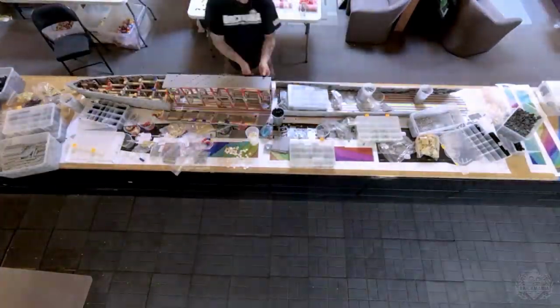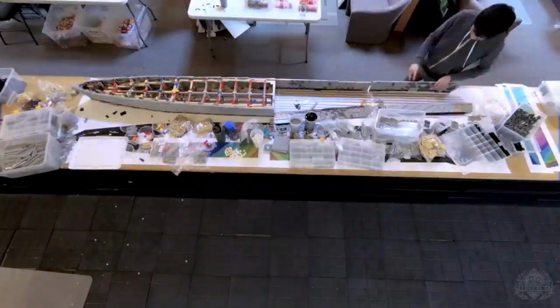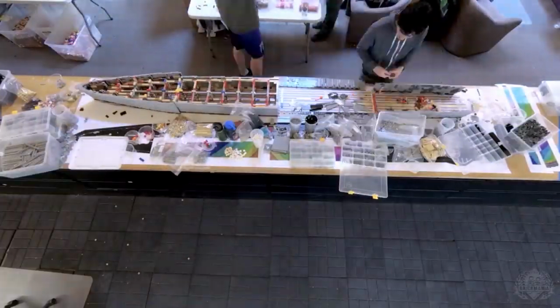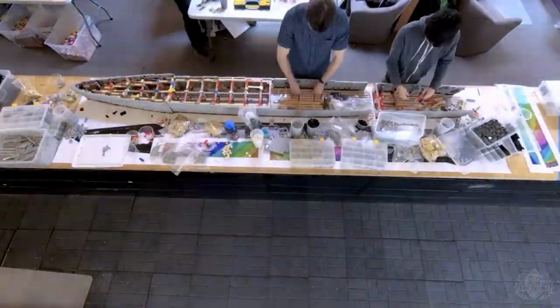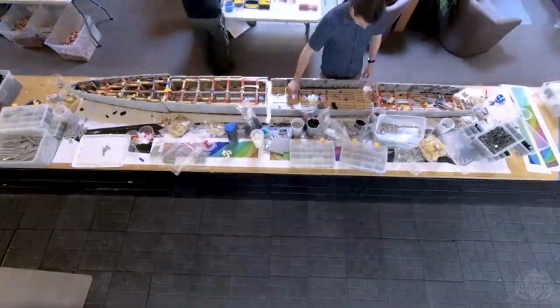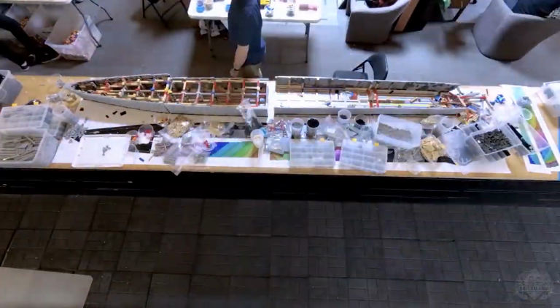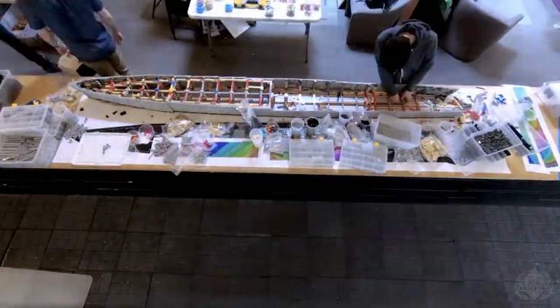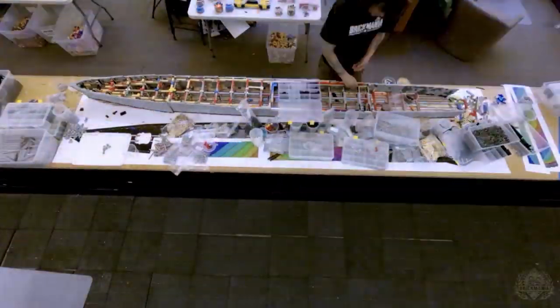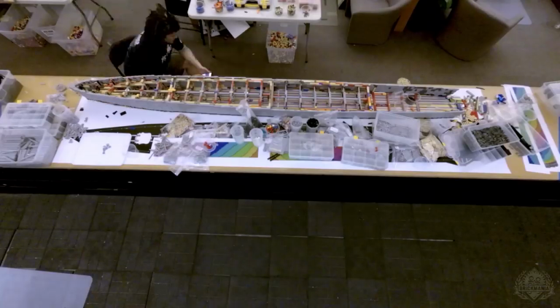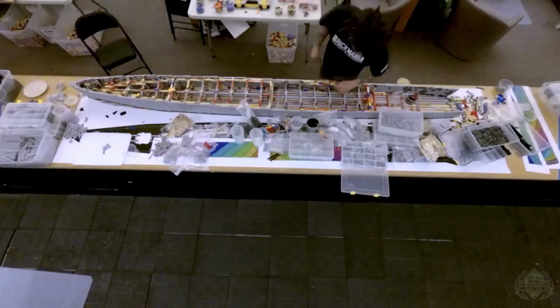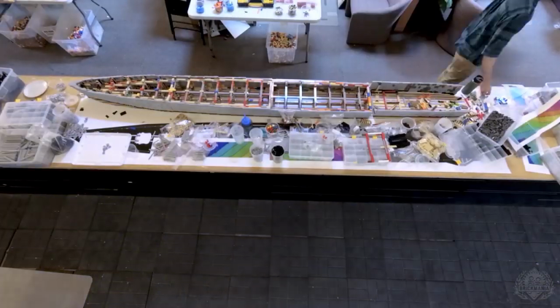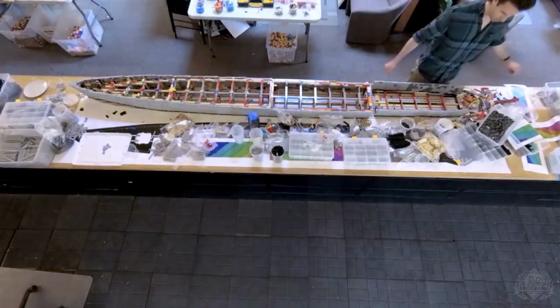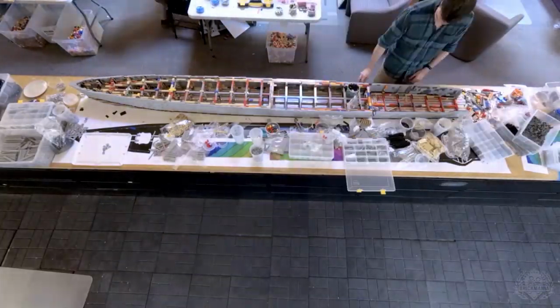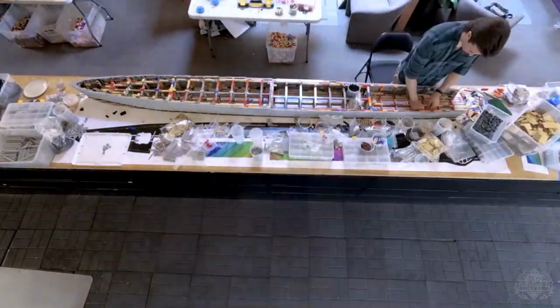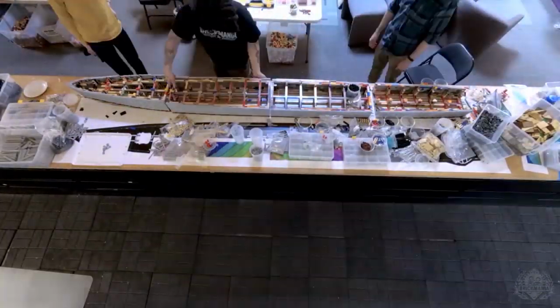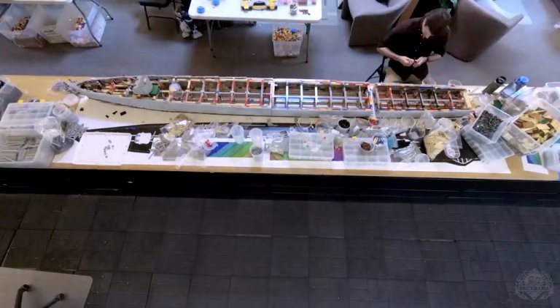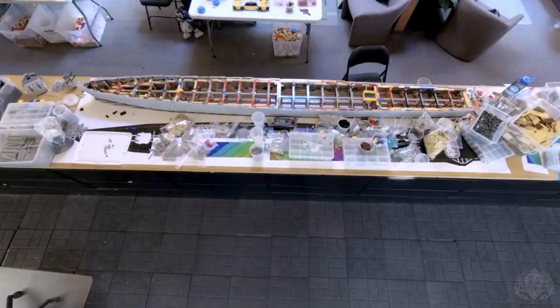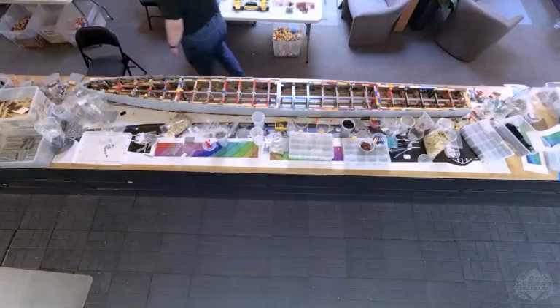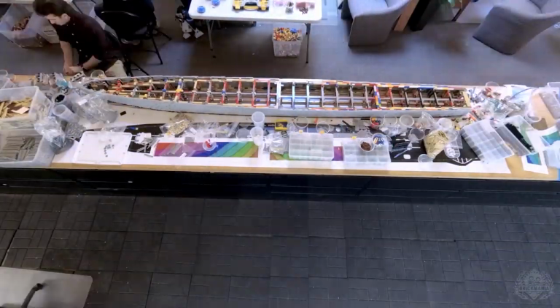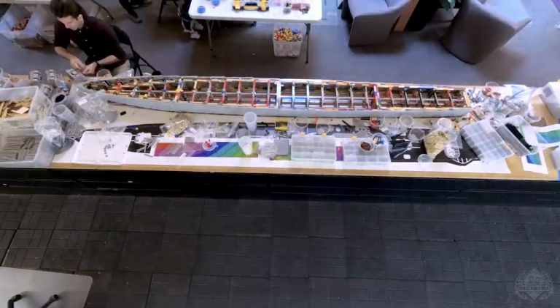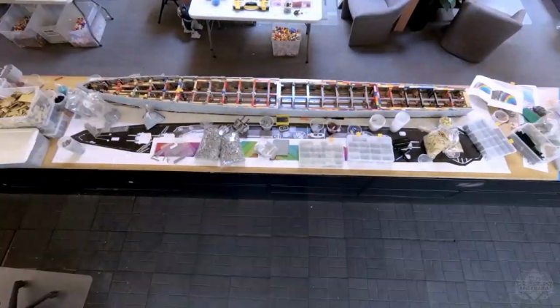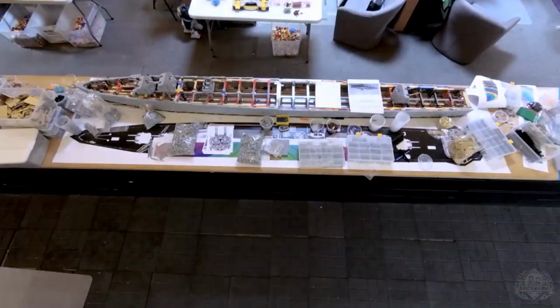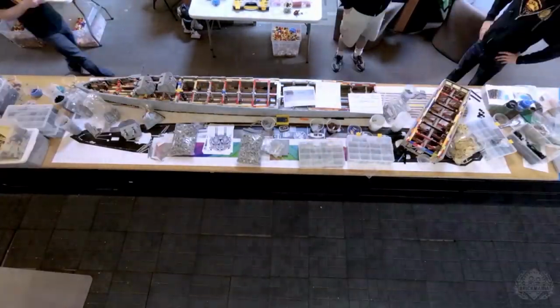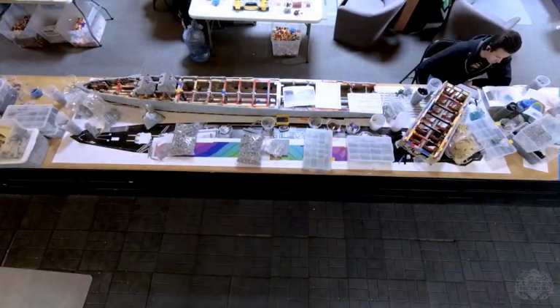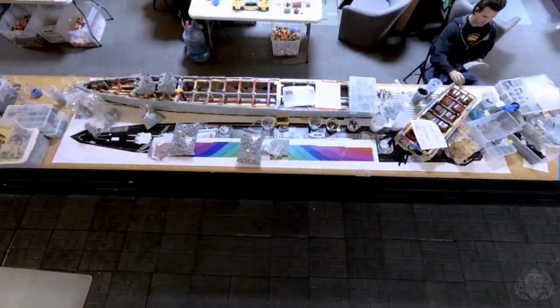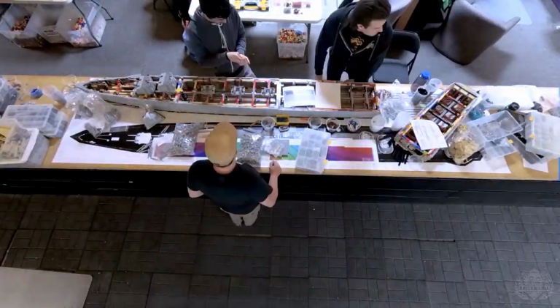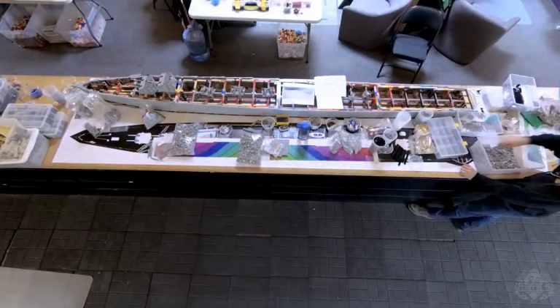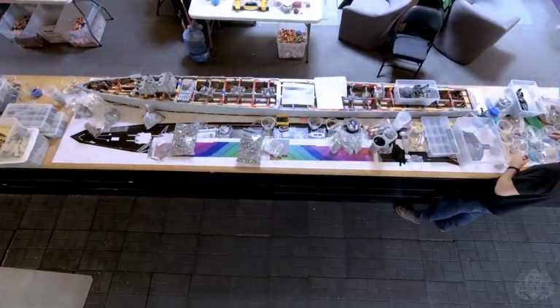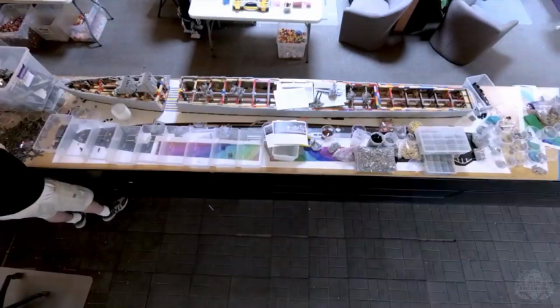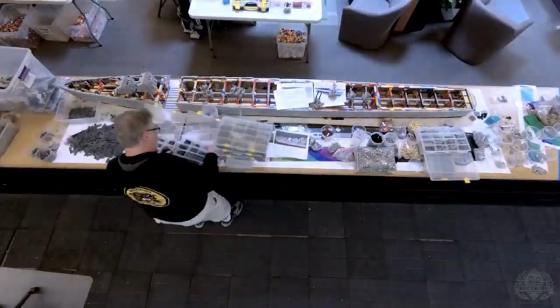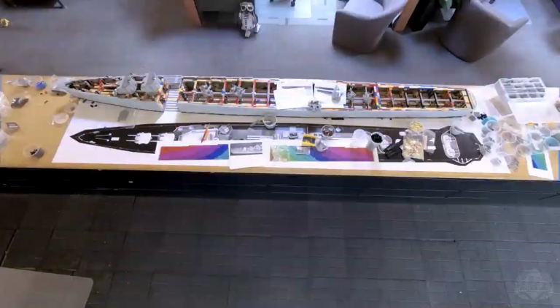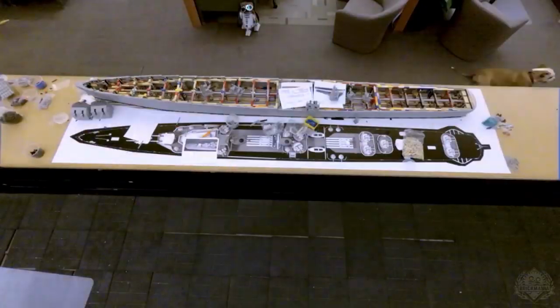I did the final putting everything together and it was real easy because I had all the guns, the turrets — everything was pretty much ready to go. People helped out with the minifigures. Having a group of people, obviously the more hands, the quicker your job's going to go.